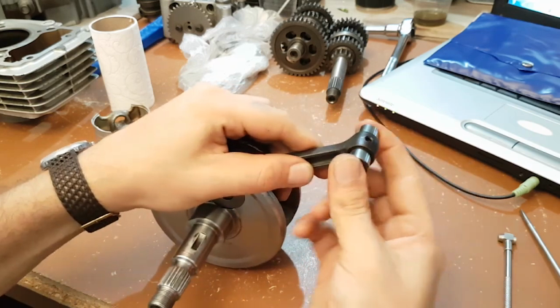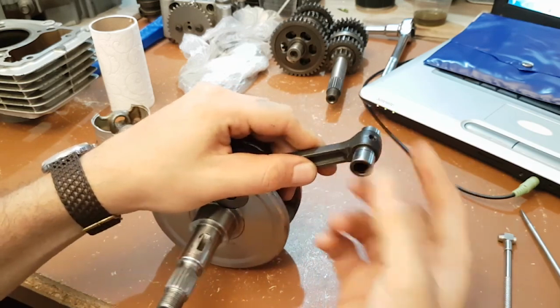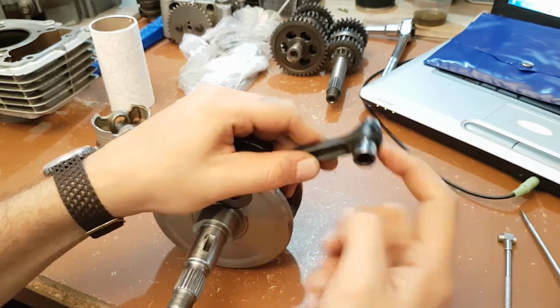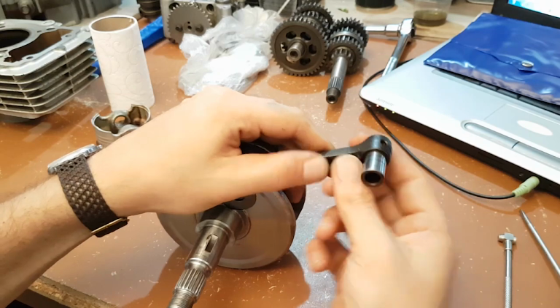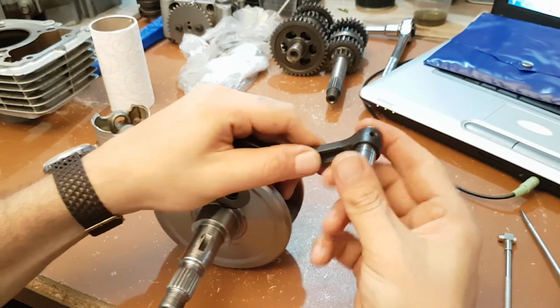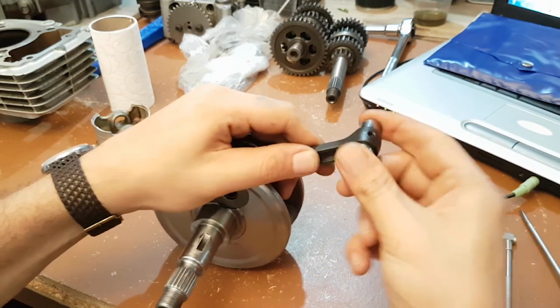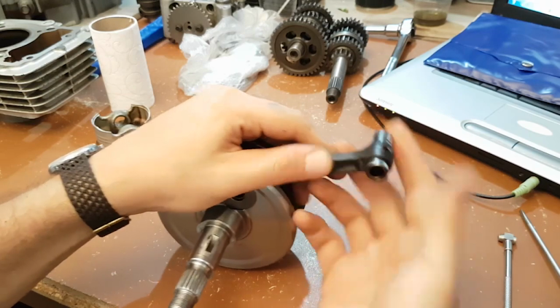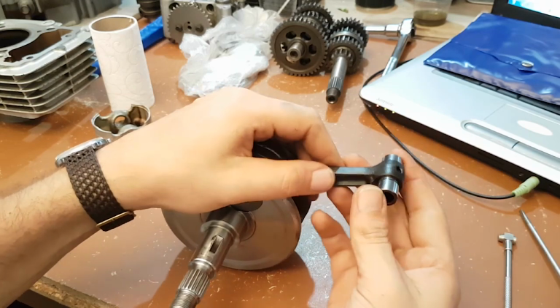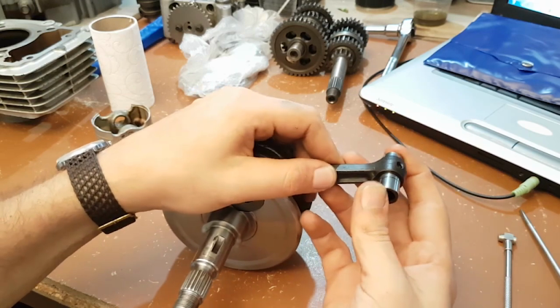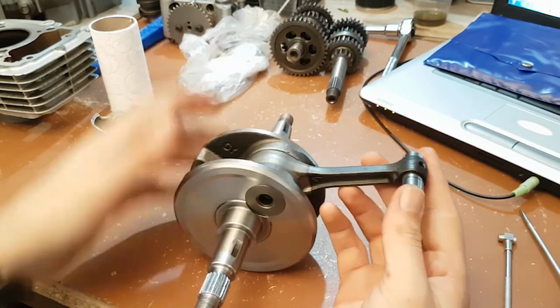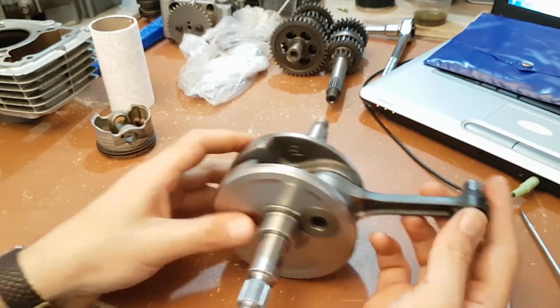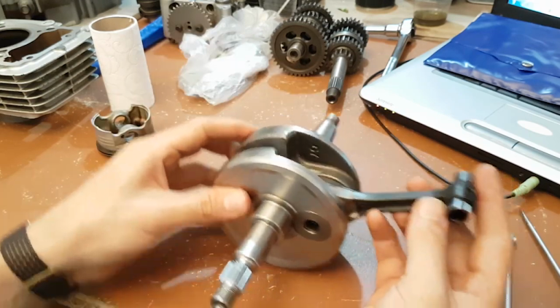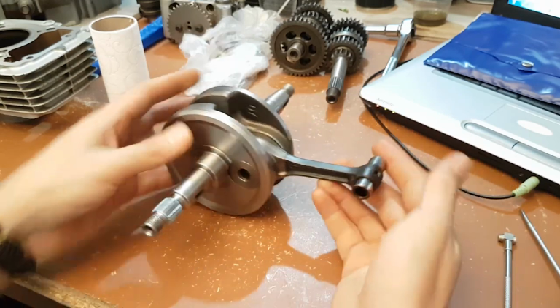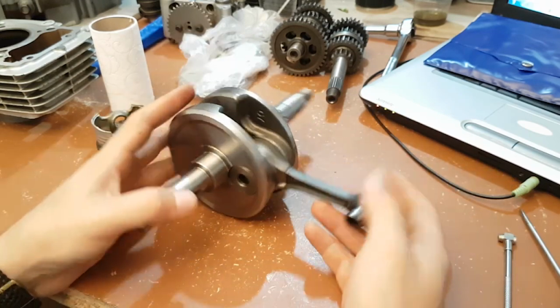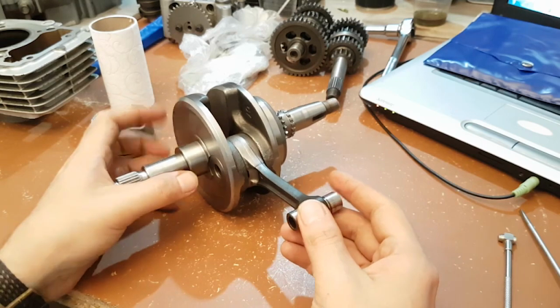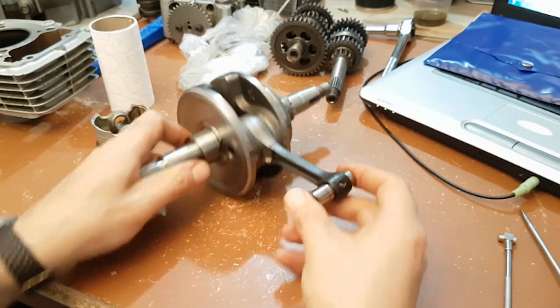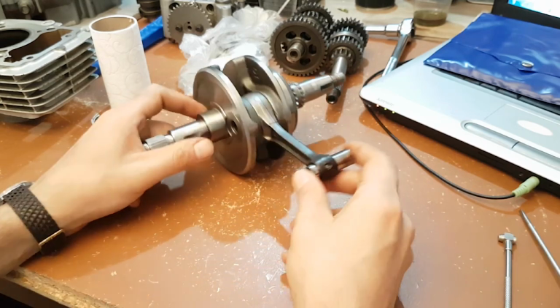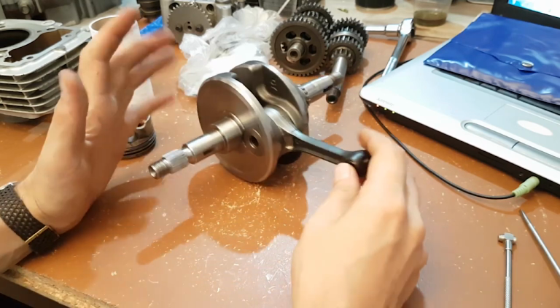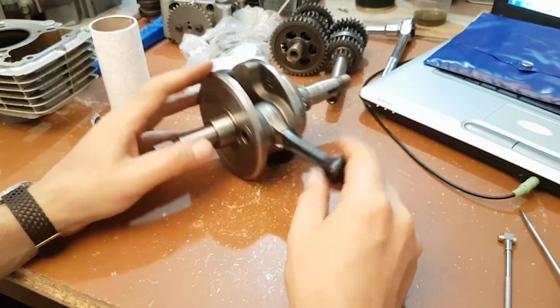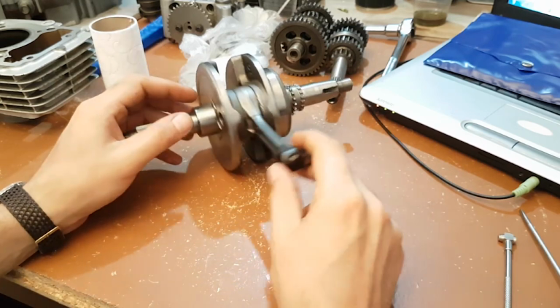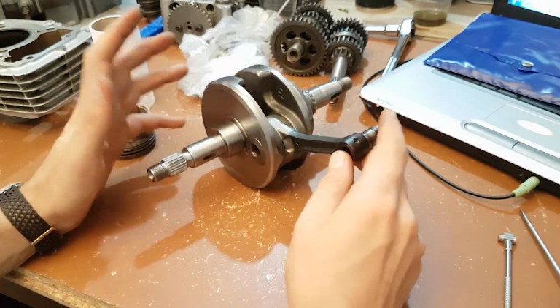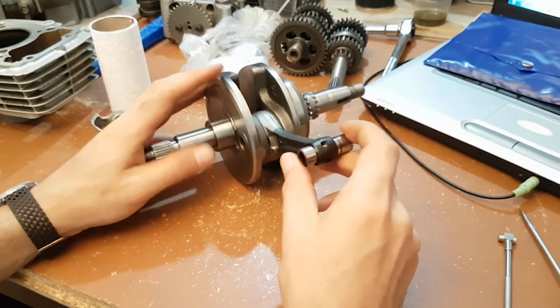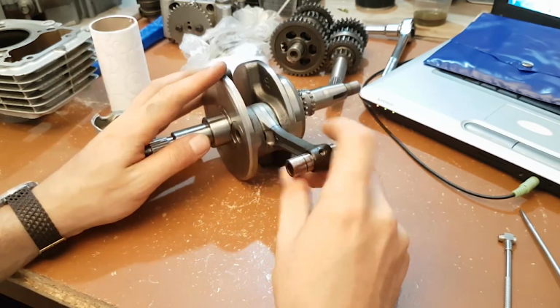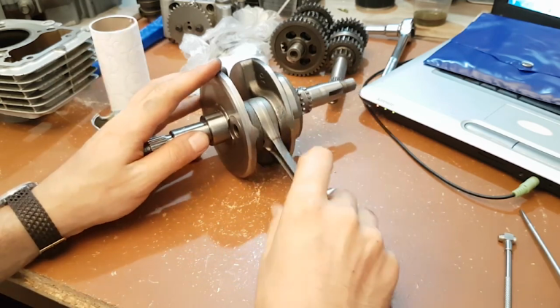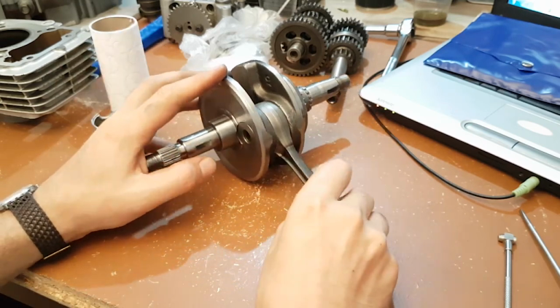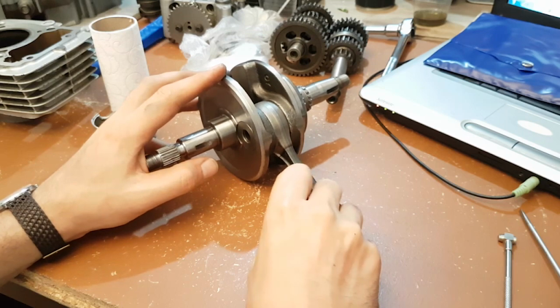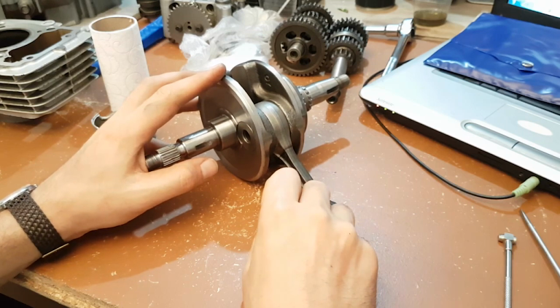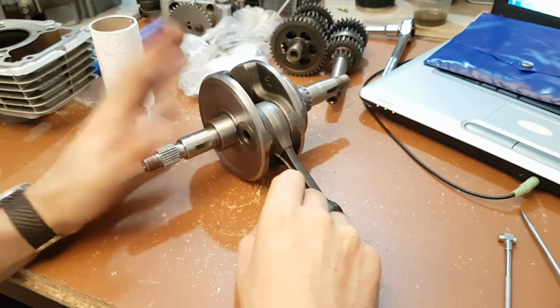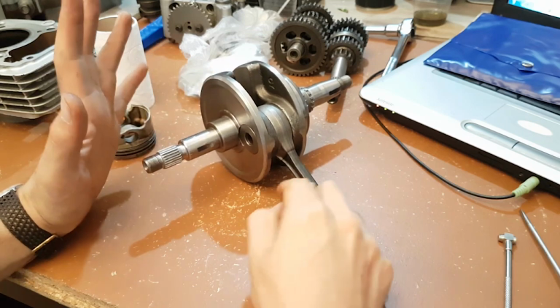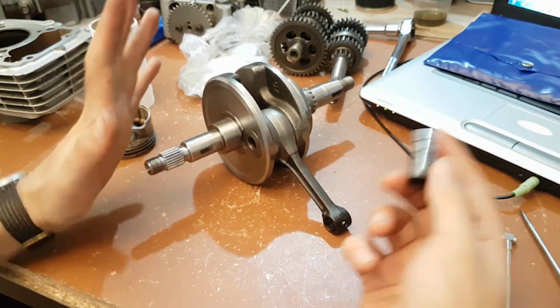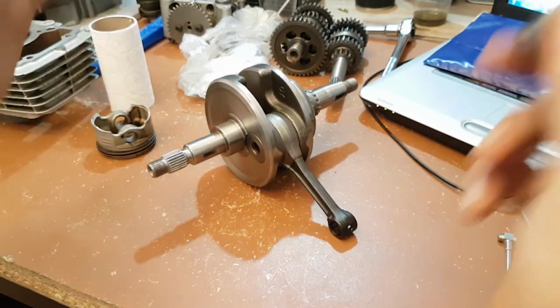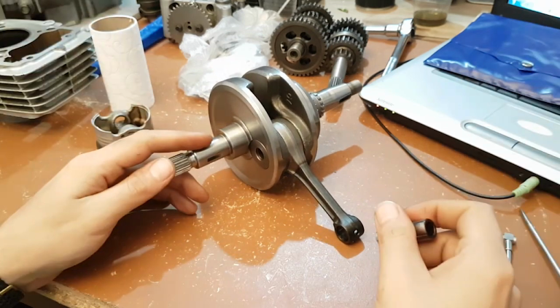Checking for play in the wrist pin hole is really important. That's all I wanted to cover about crank inspection — I wanted to keep this a short video. Thanks for watching and please subscribe.